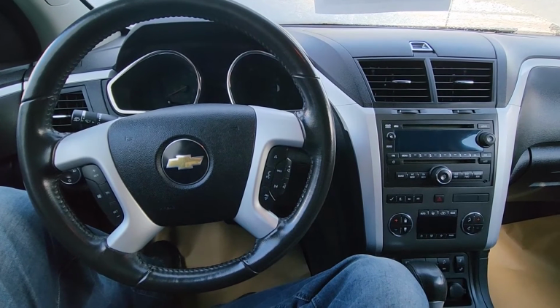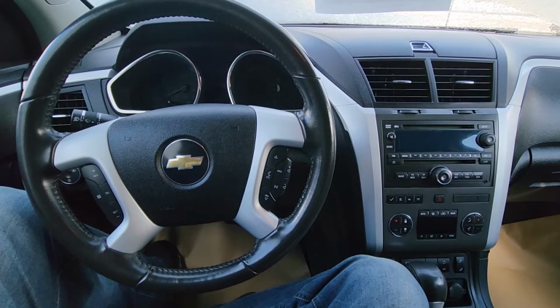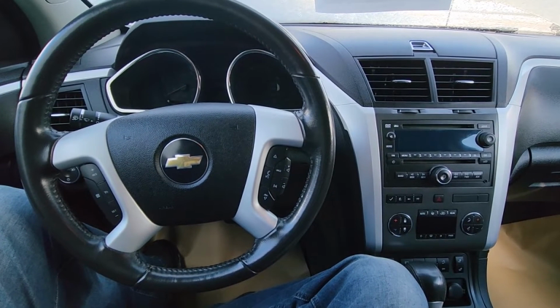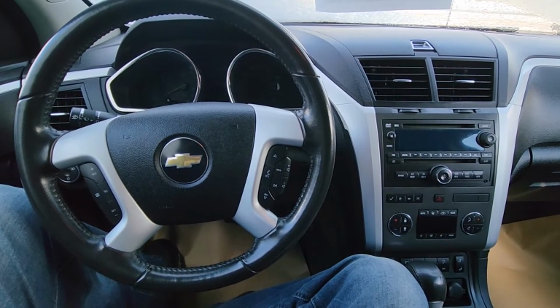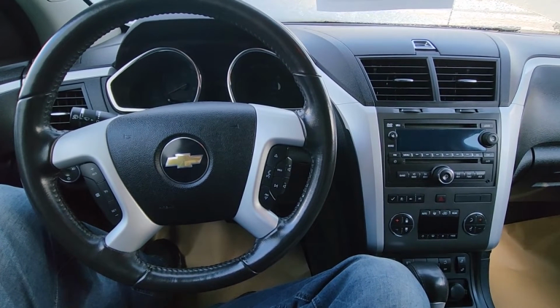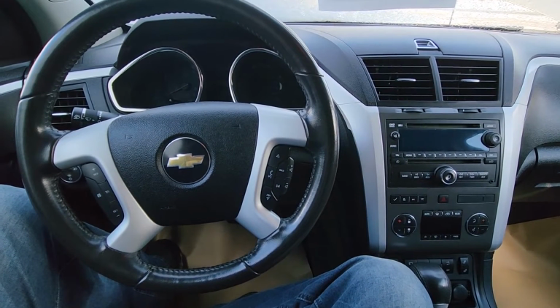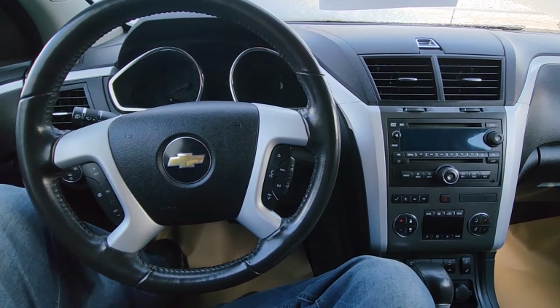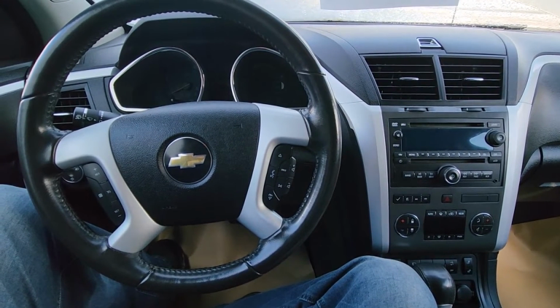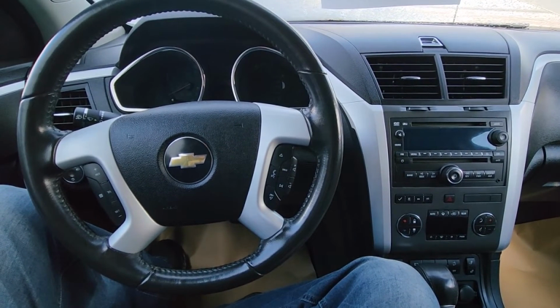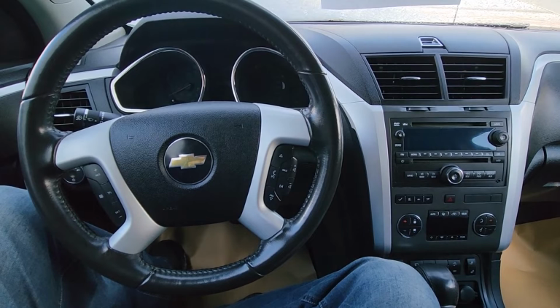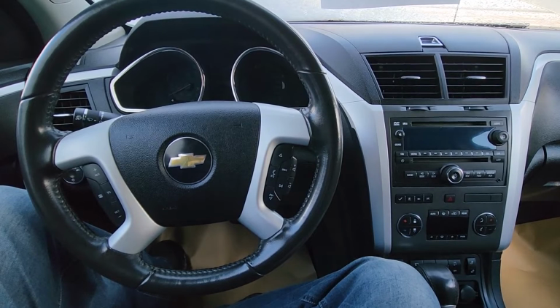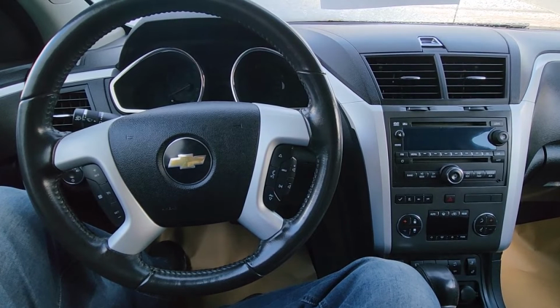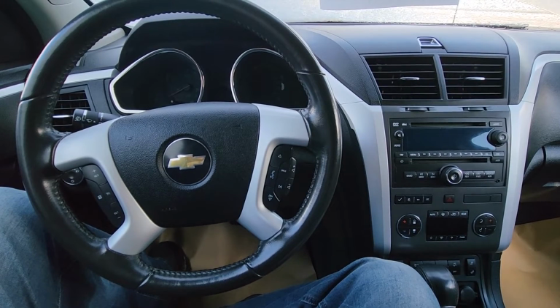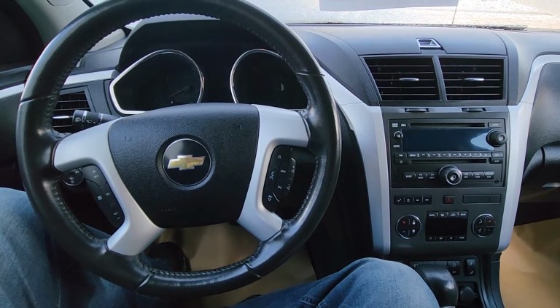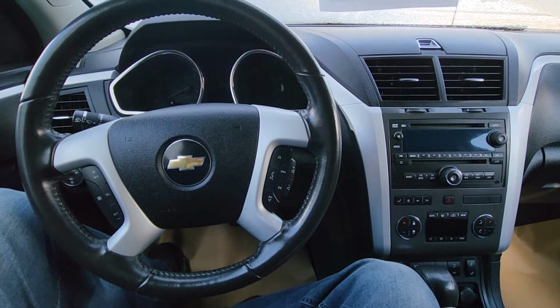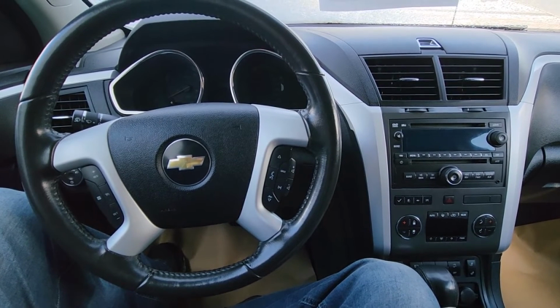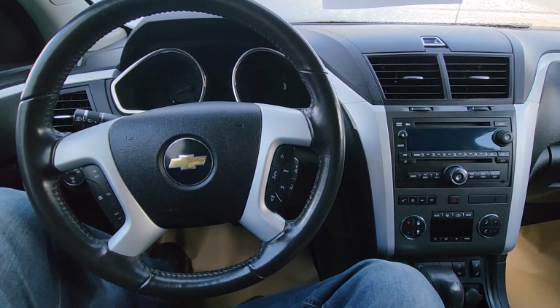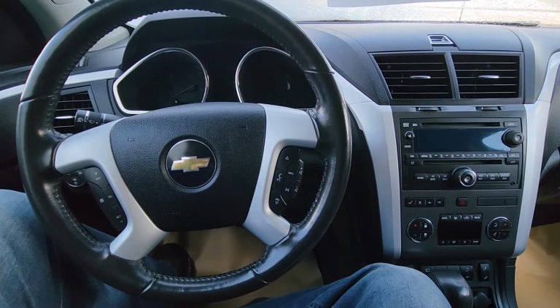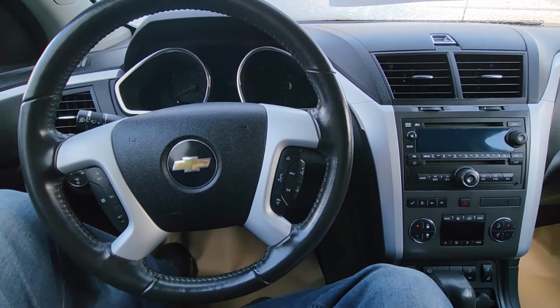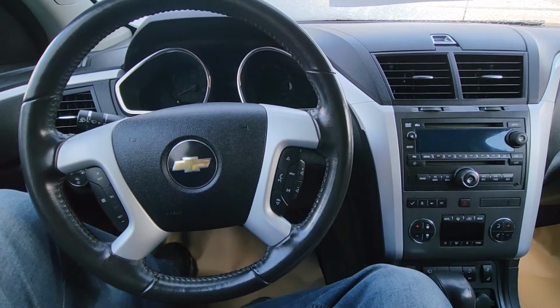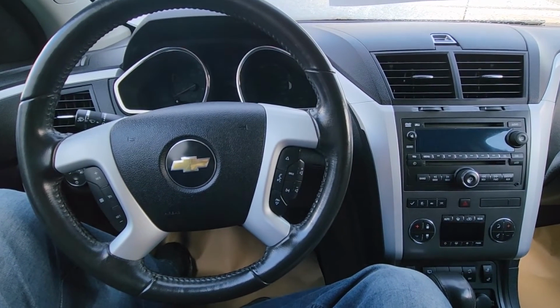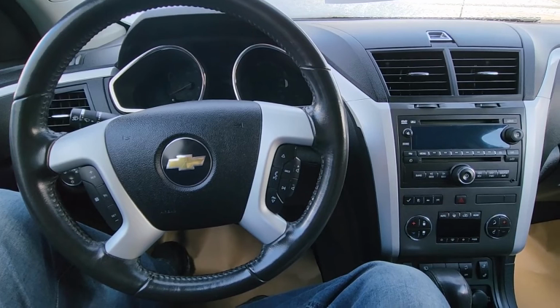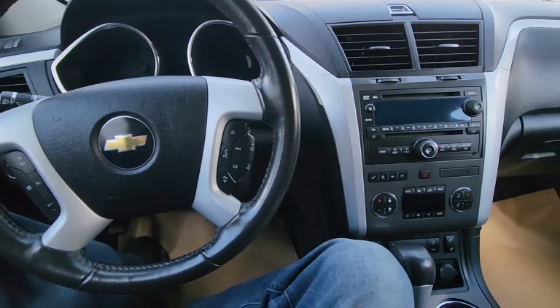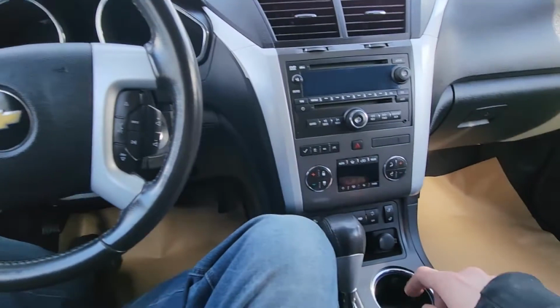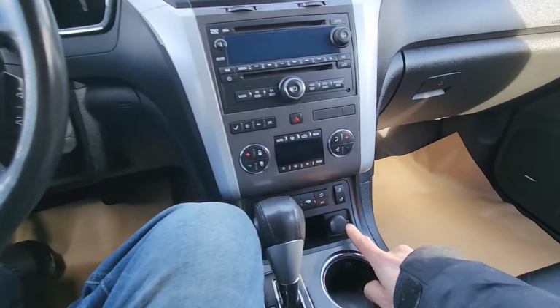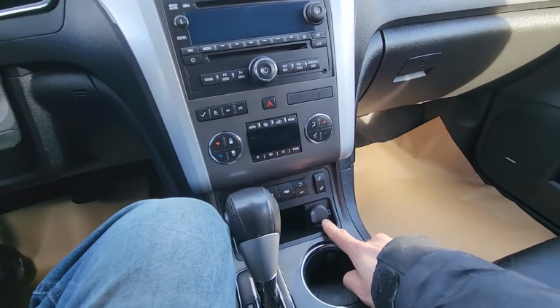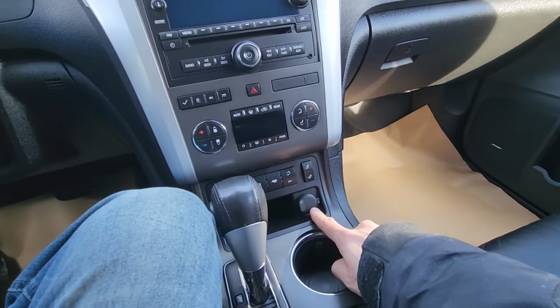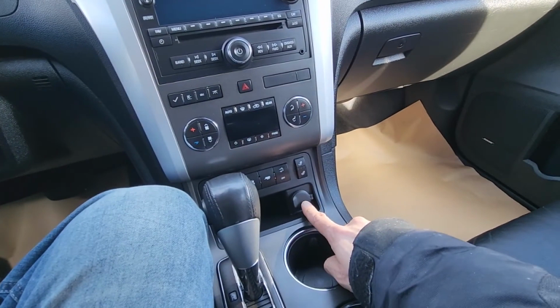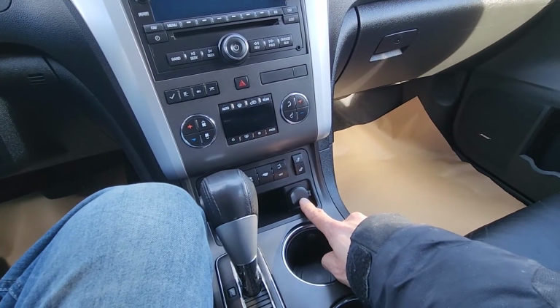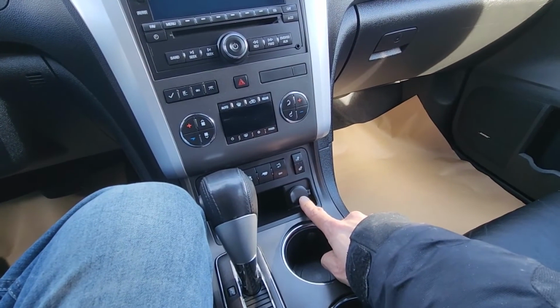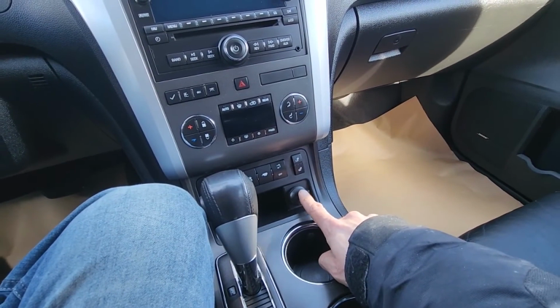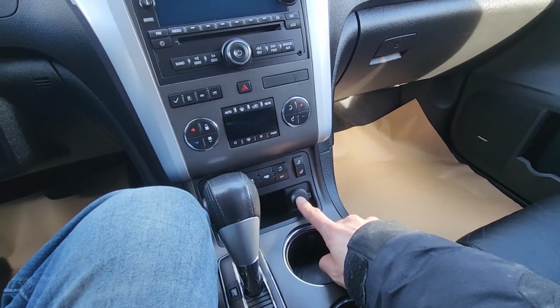Welcome to my YouTube automotive channel. In today's video I have a 2012 Chevrolet Traverse and I will show you all of the power outlet and cigarette lighter fuses.